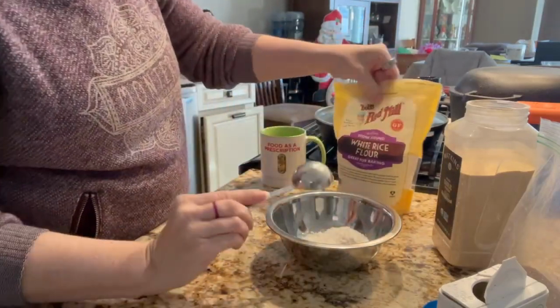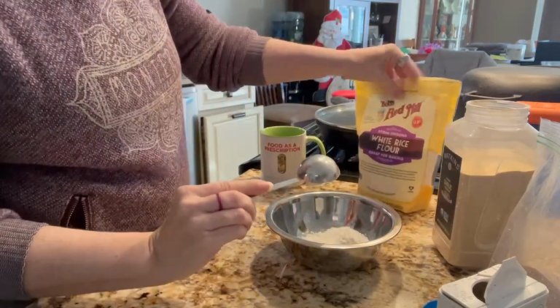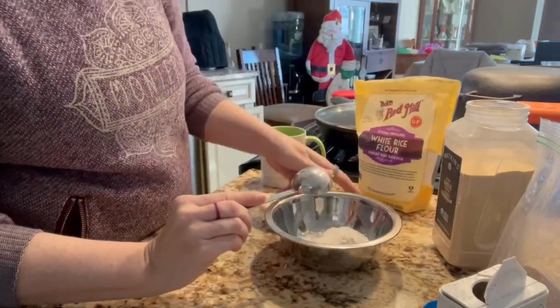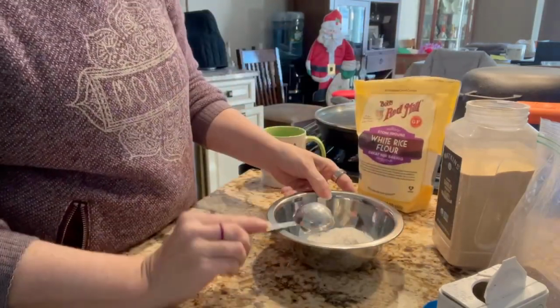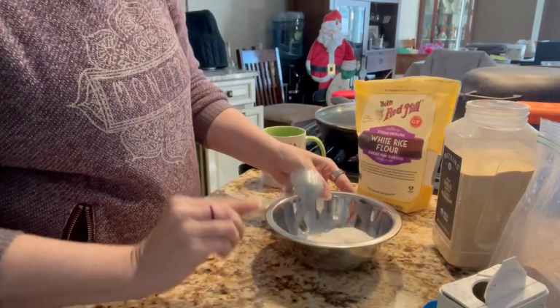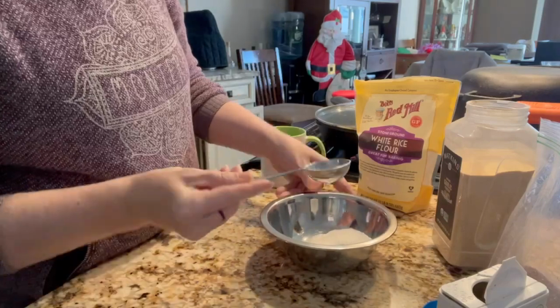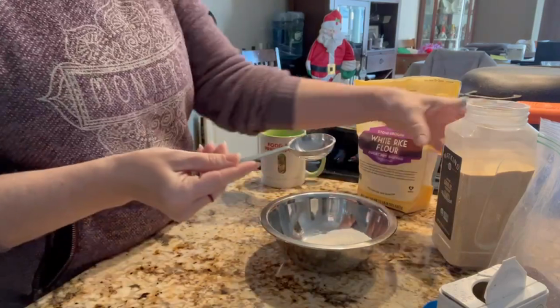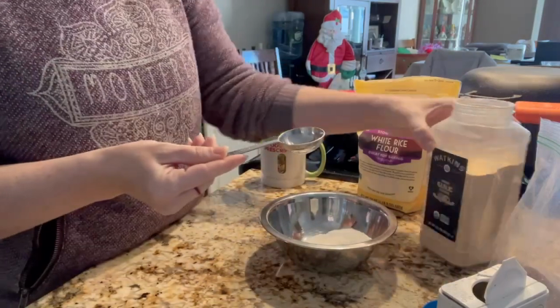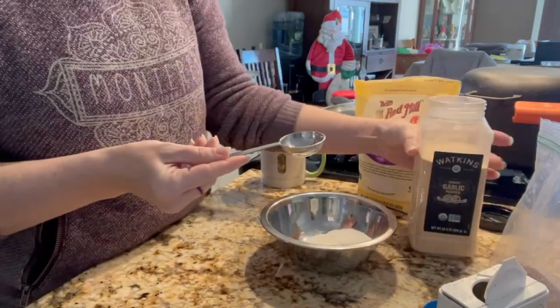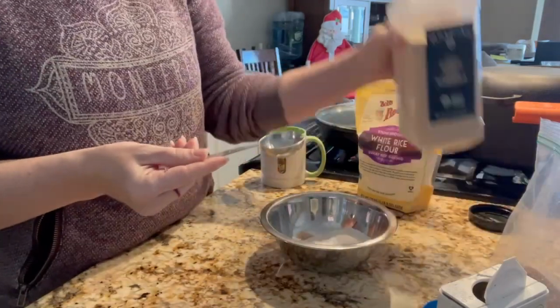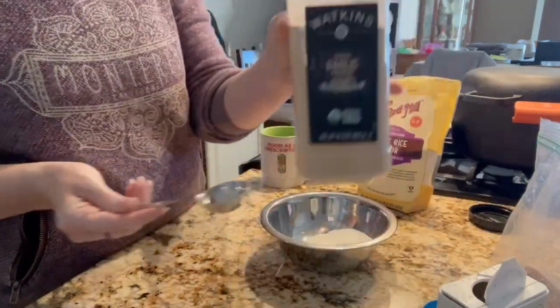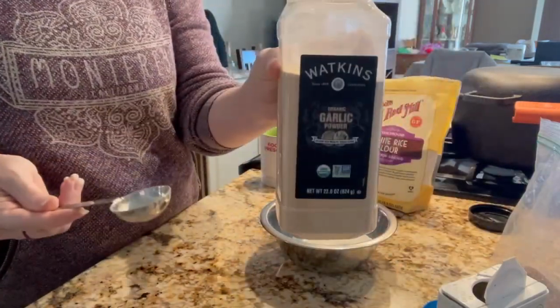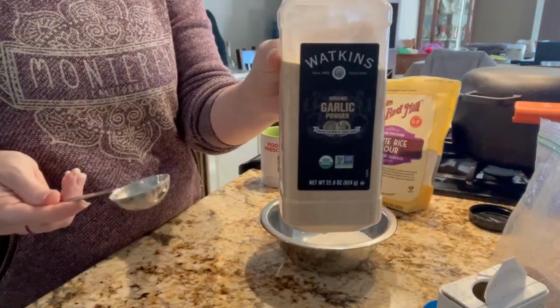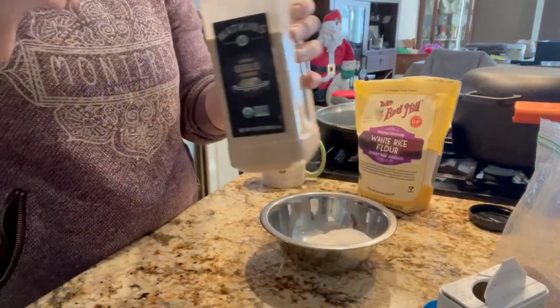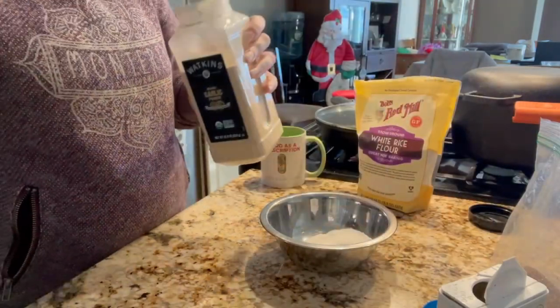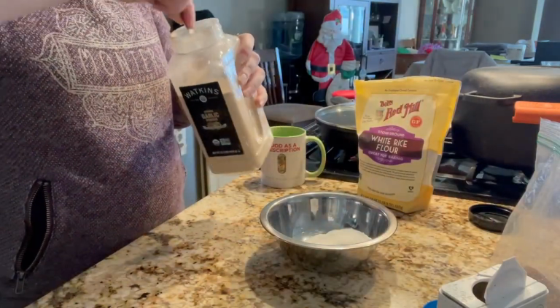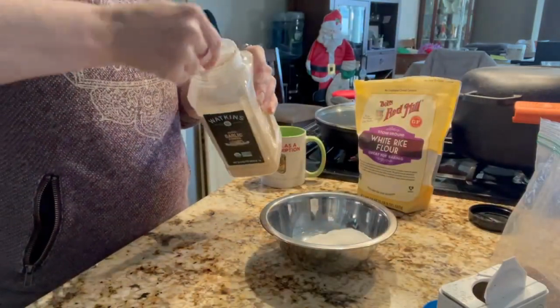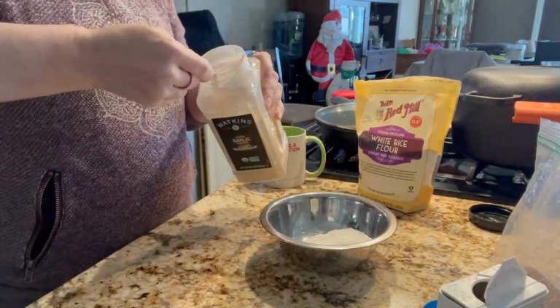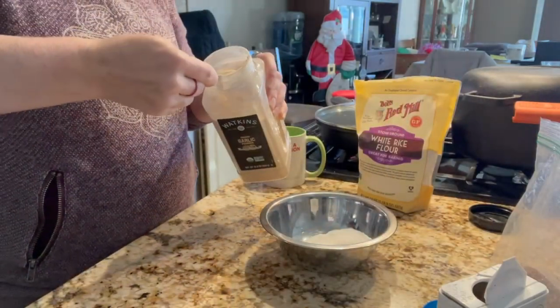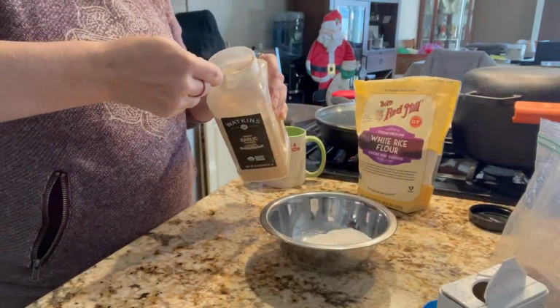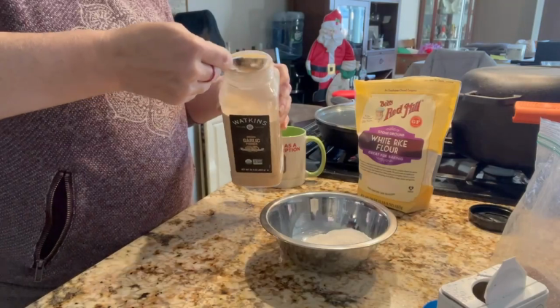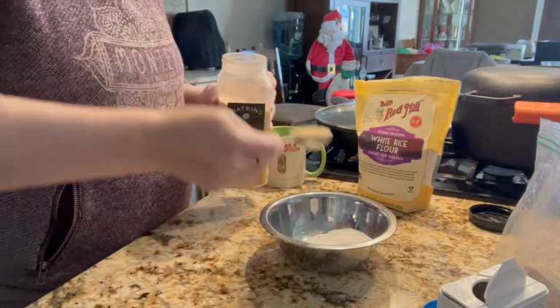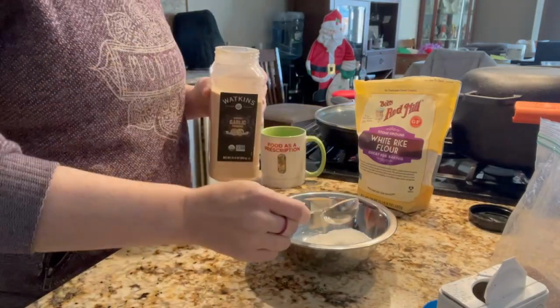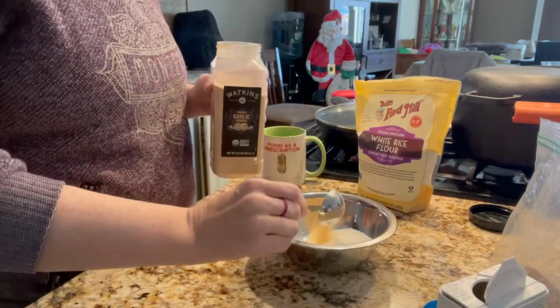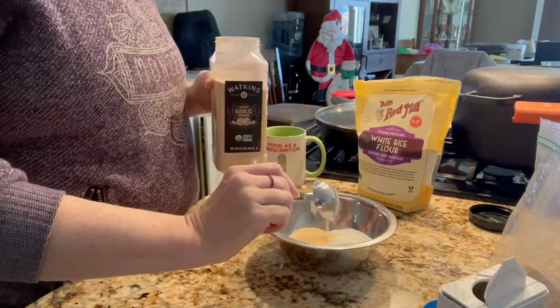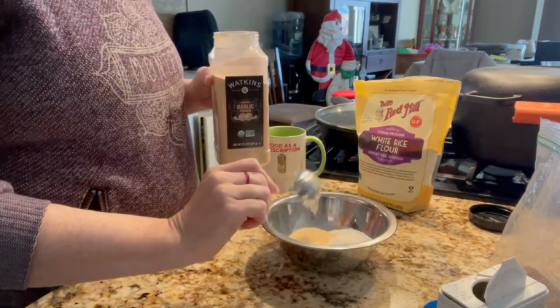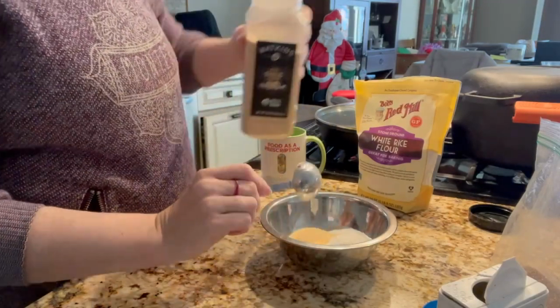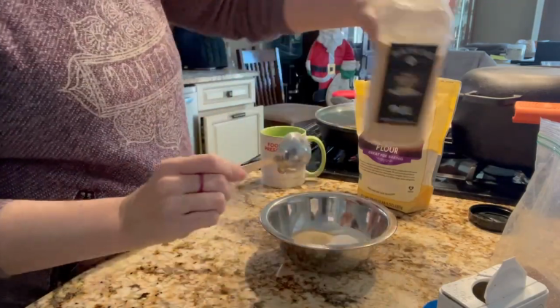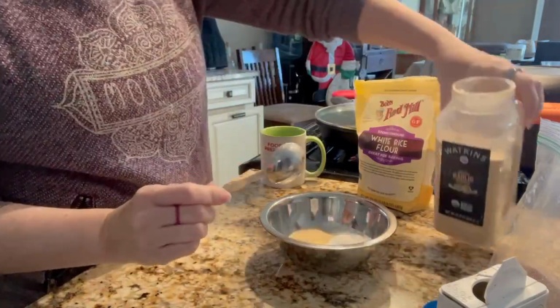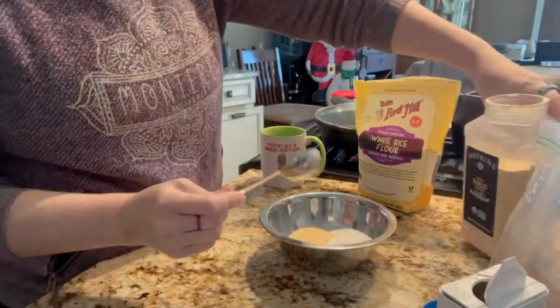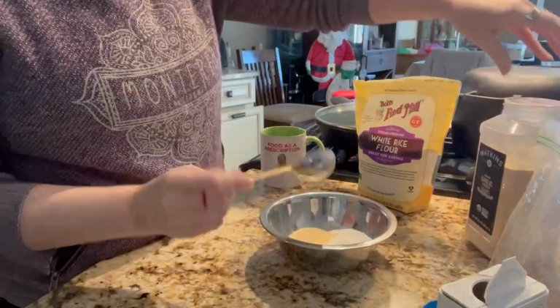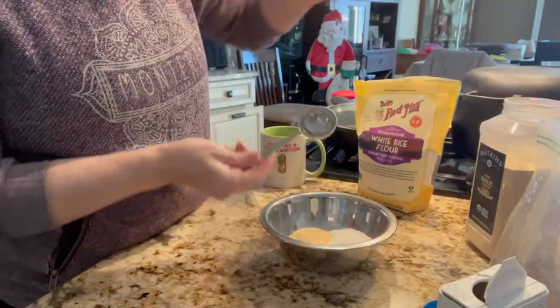Then we have one tablespoon of garlic powder. Feel free to use whatever brands you resonate with.